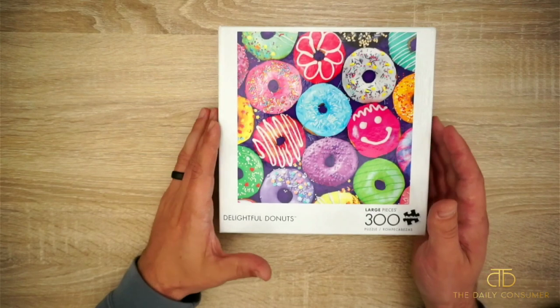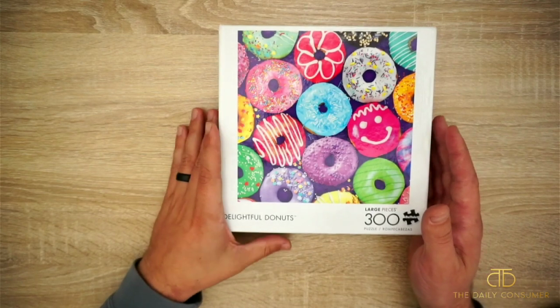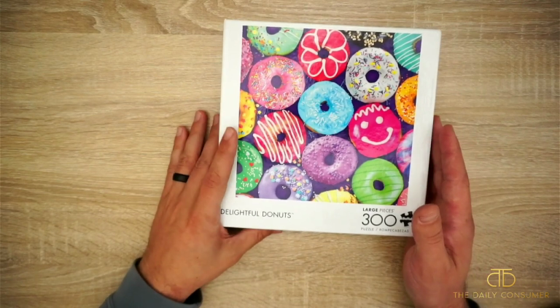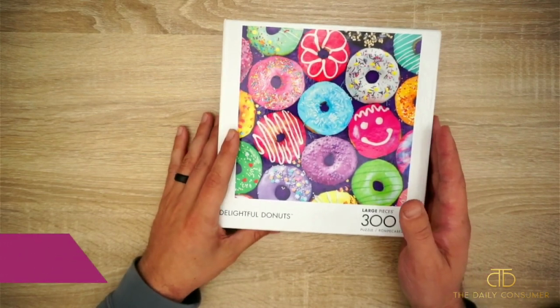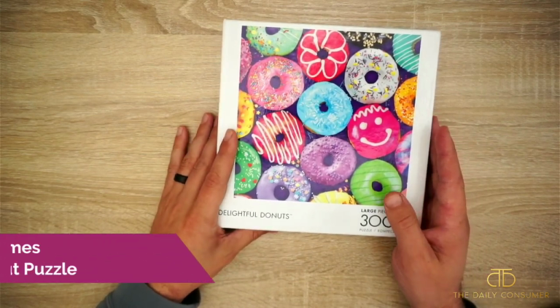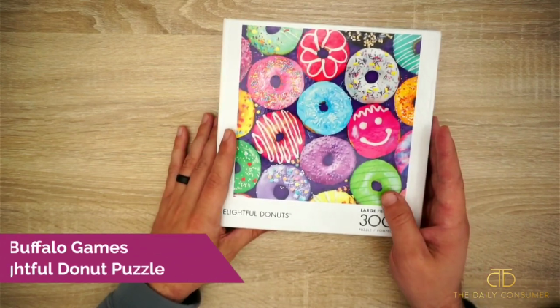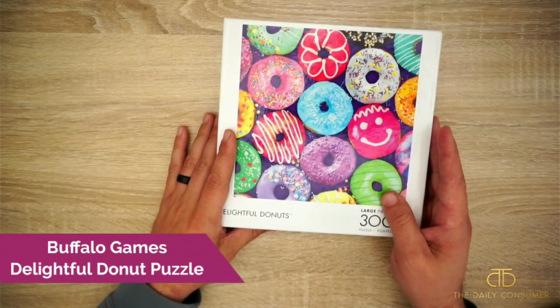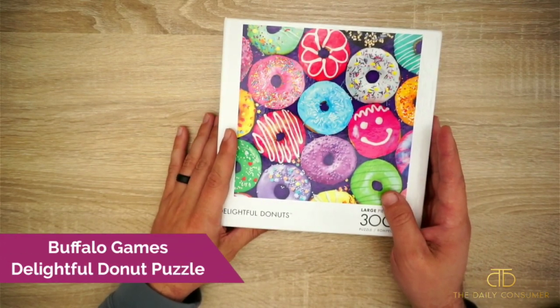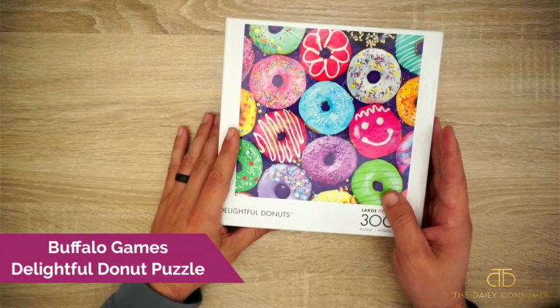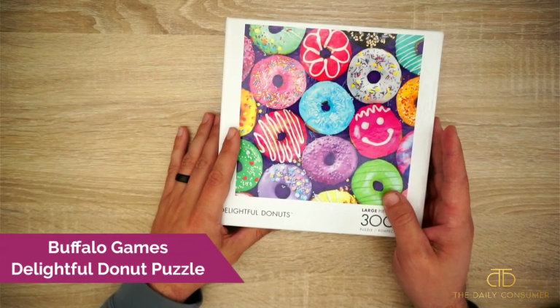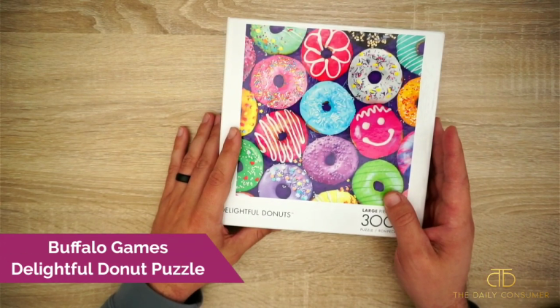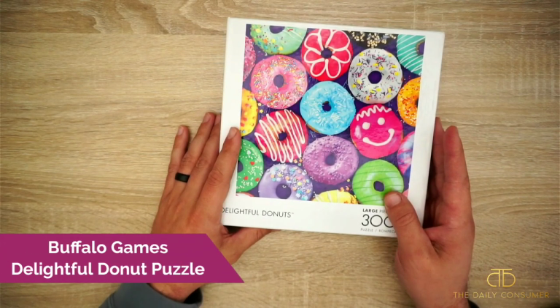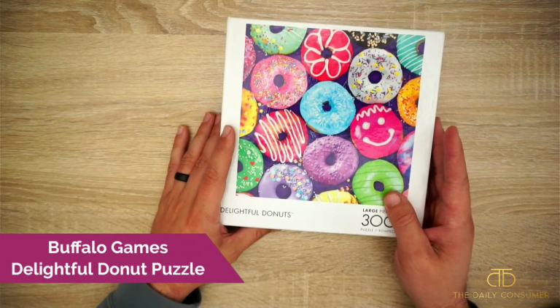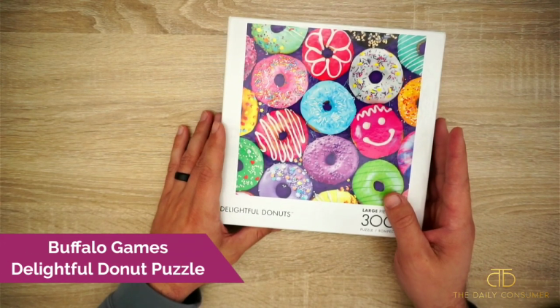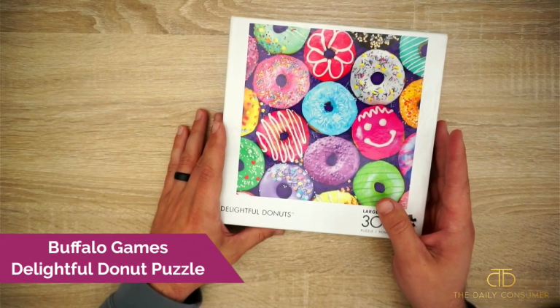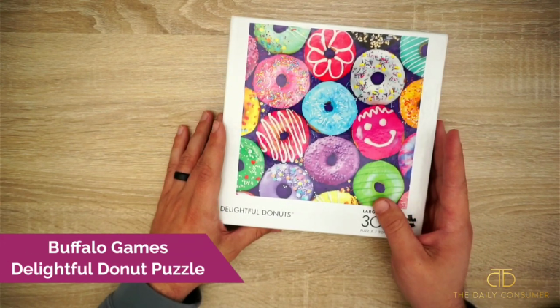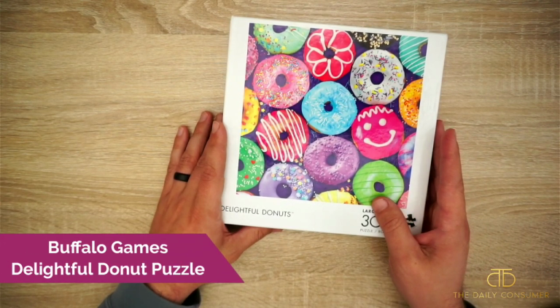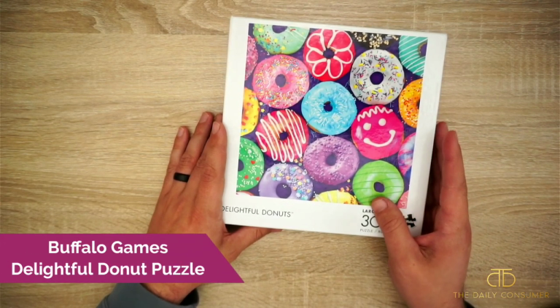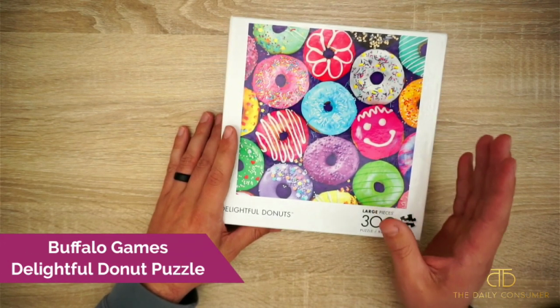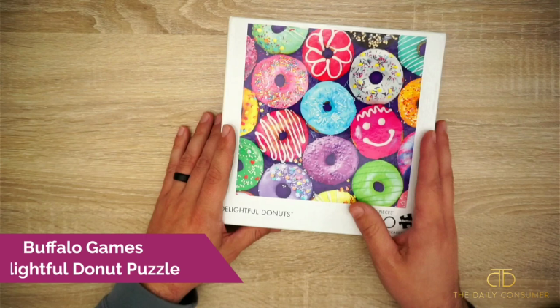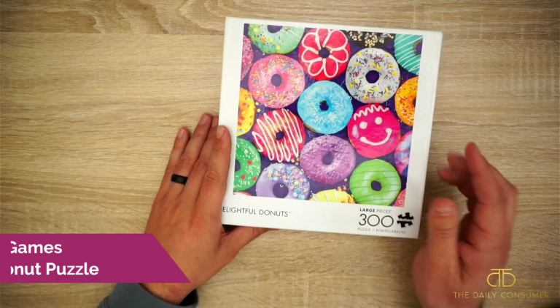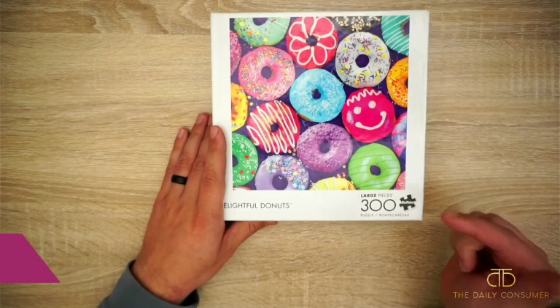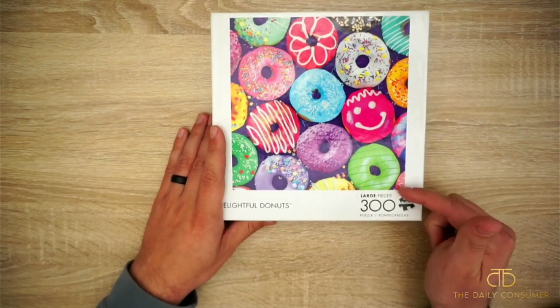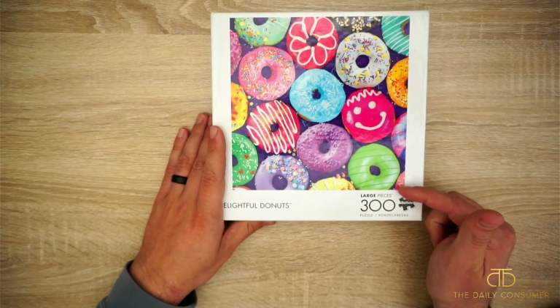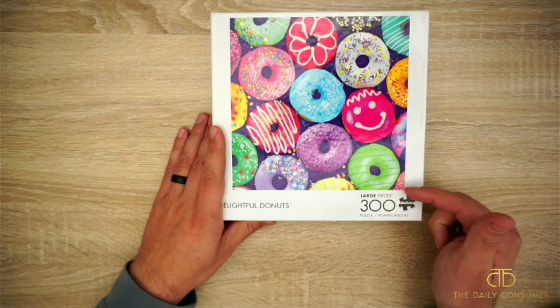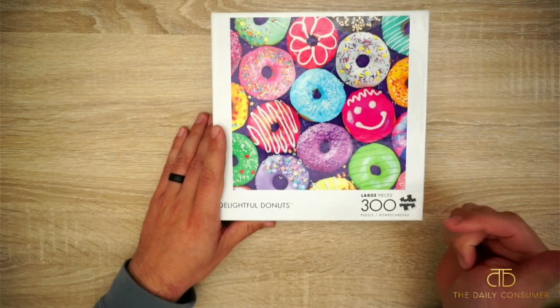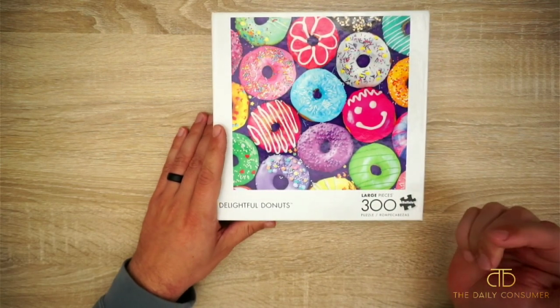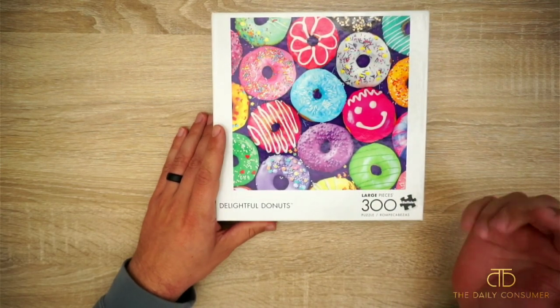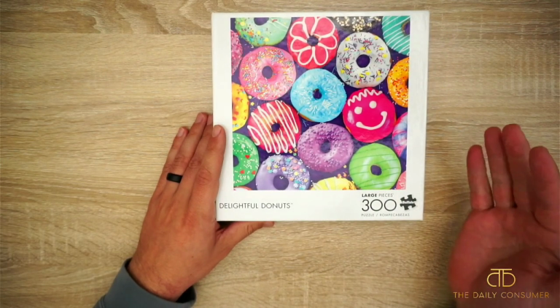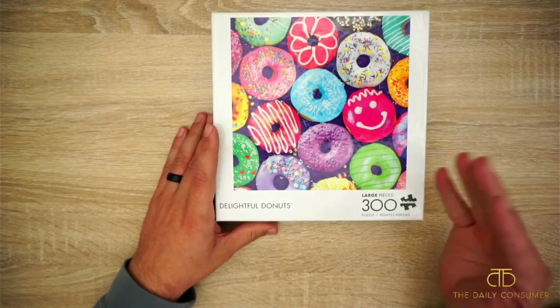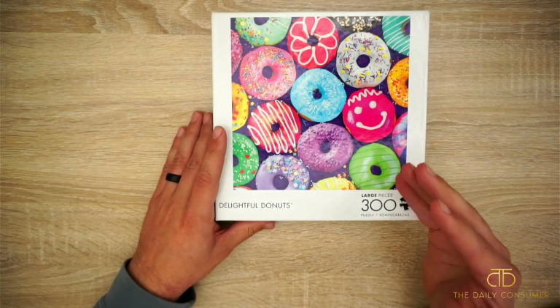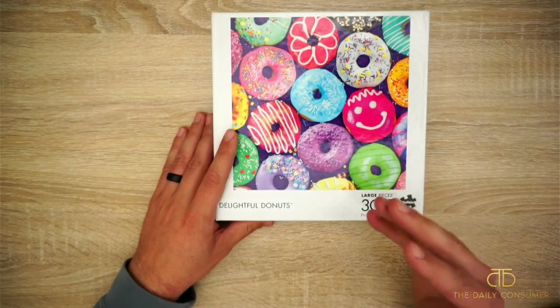Hey guys, CJ here. Today we have the Buffalo Games Delightful Donuts puzzle. This is 300 pieces and it is a large piece puzzle.